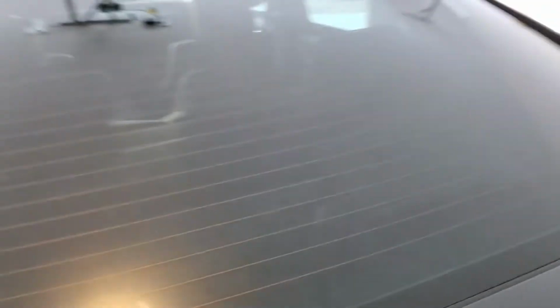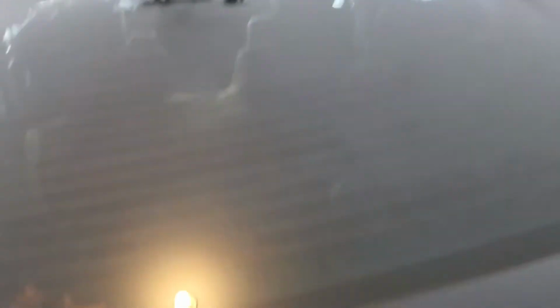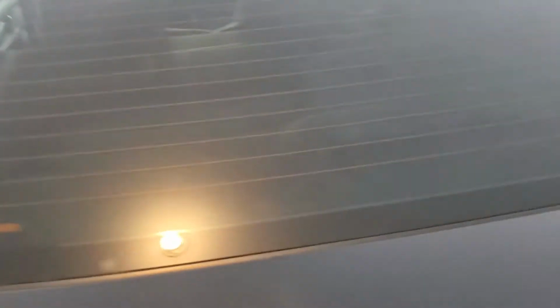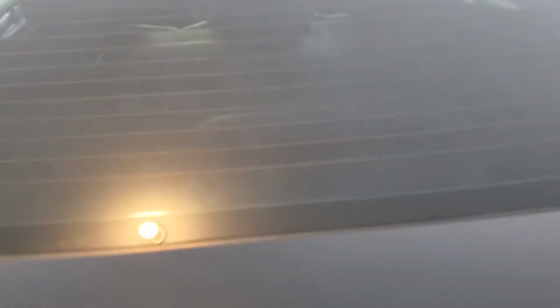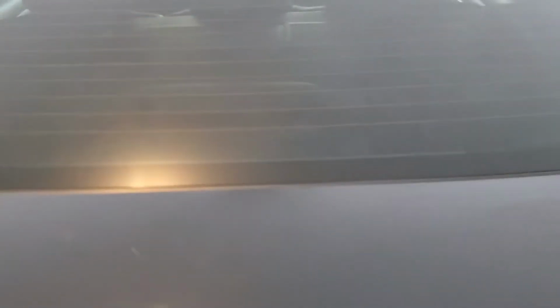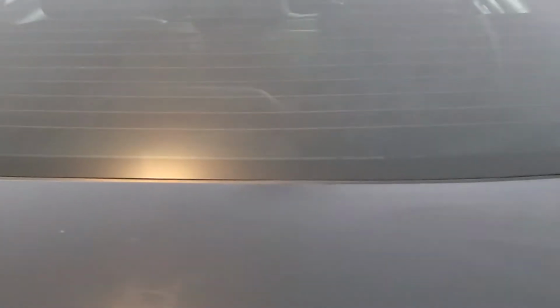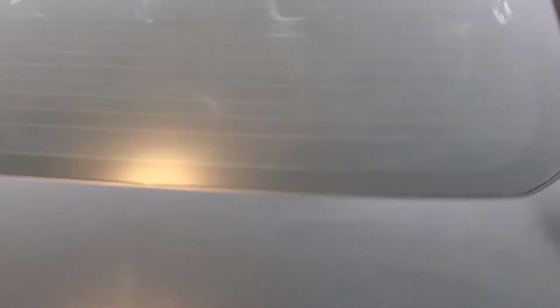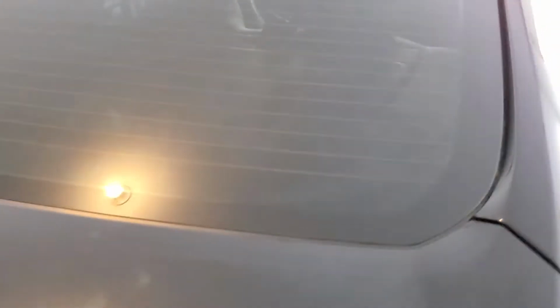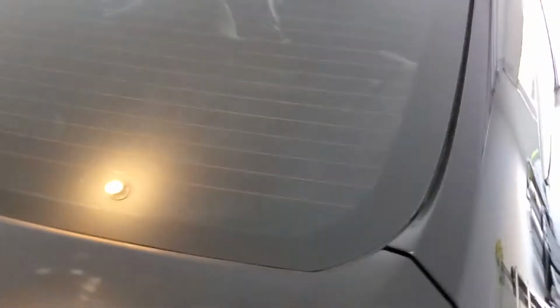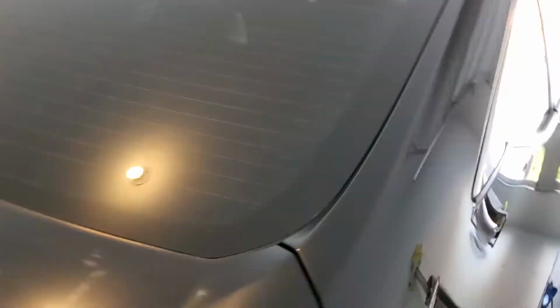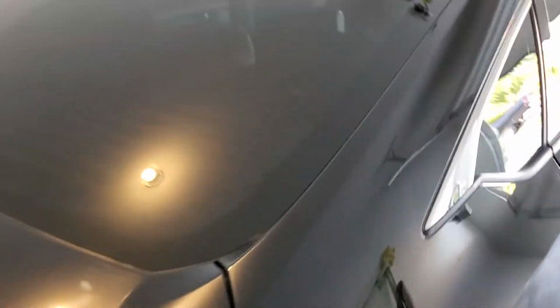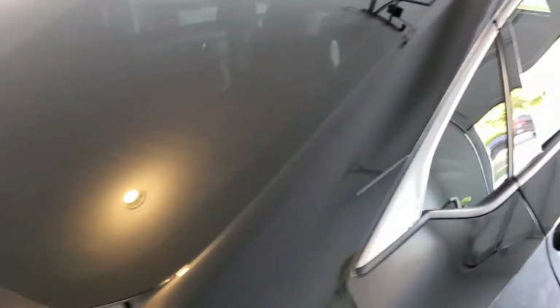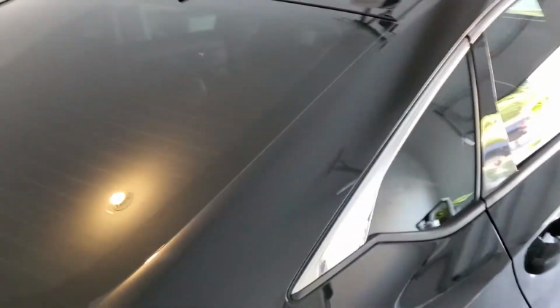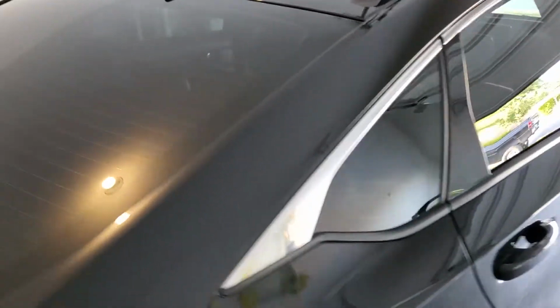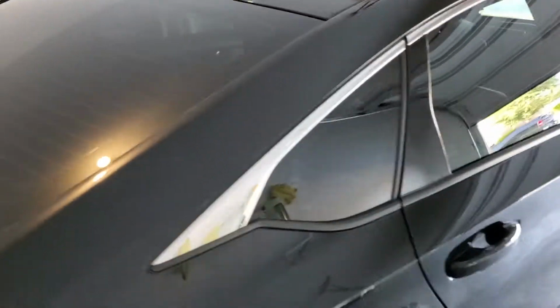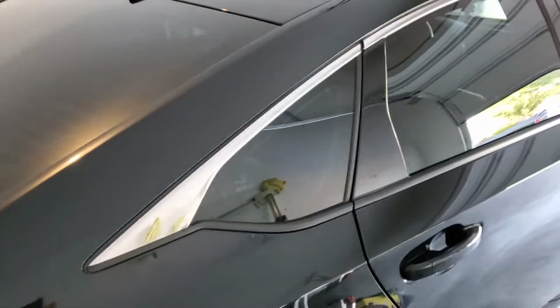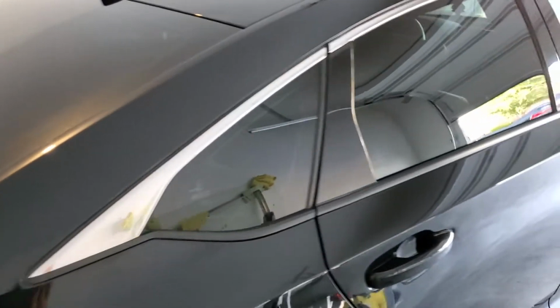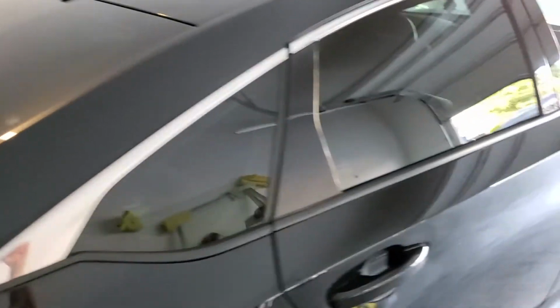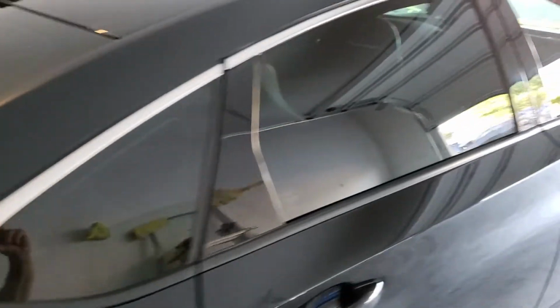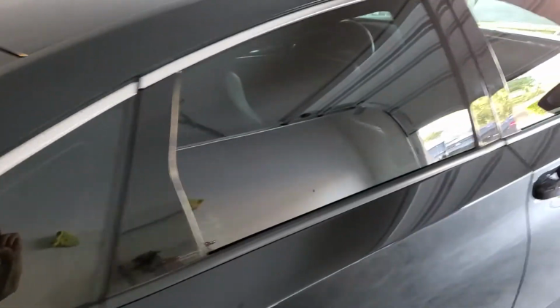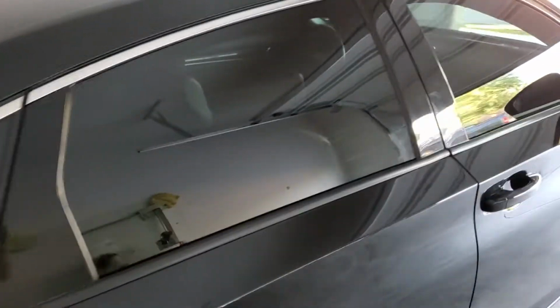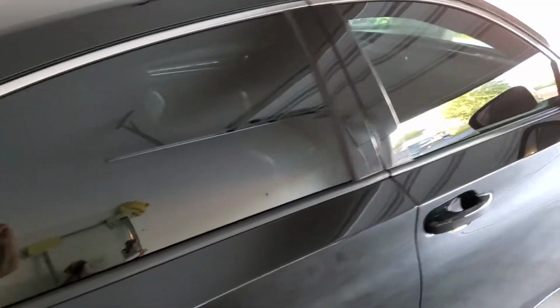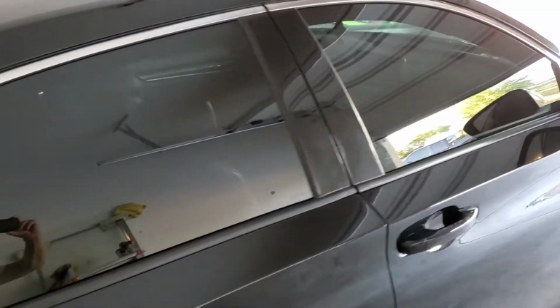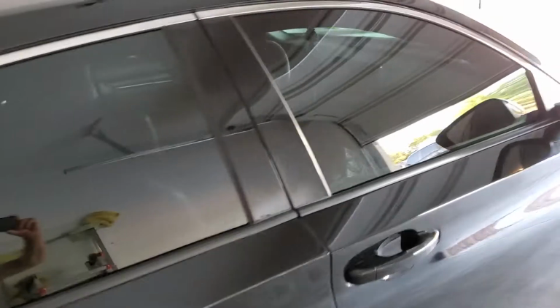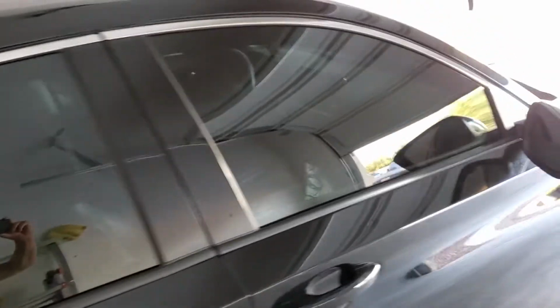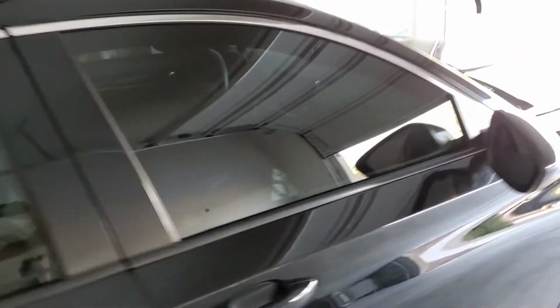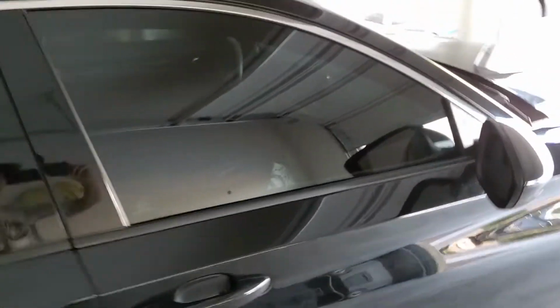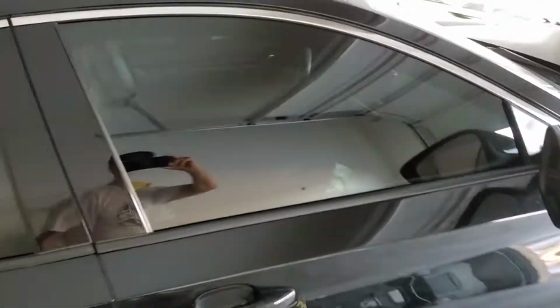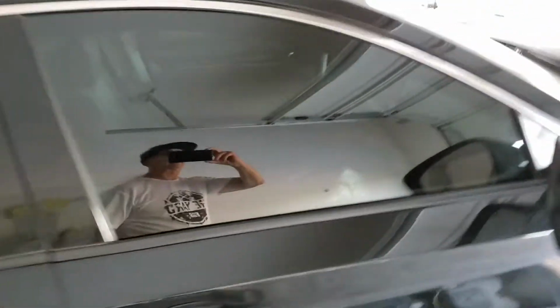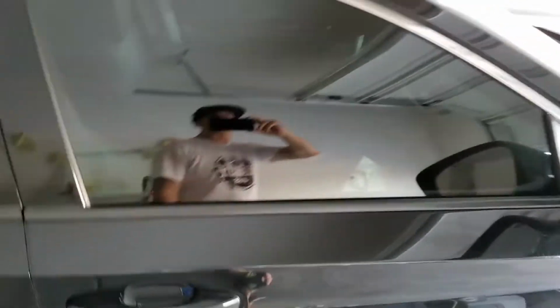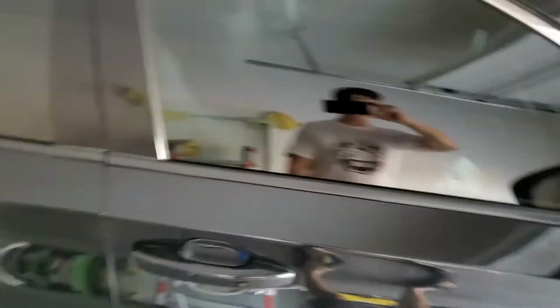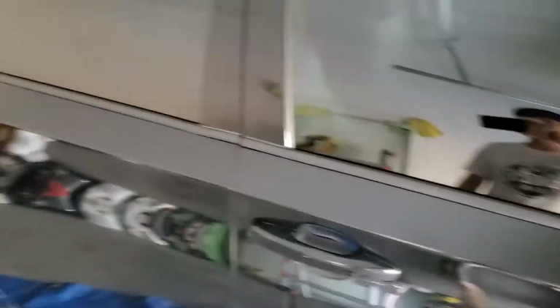Let's go to the passenger side. Here we are — this car came out really sweet.